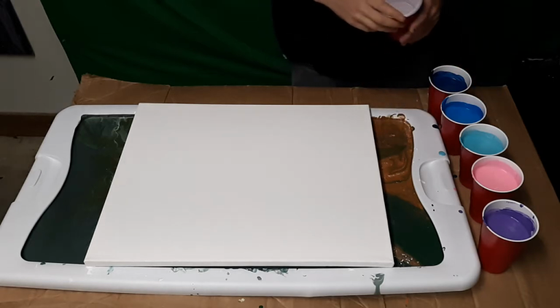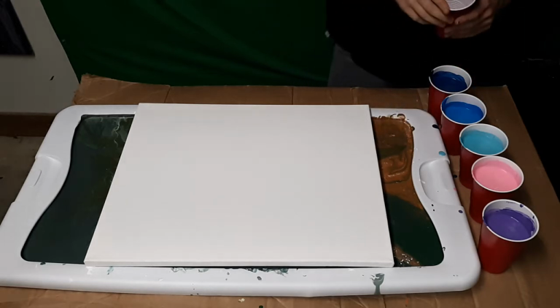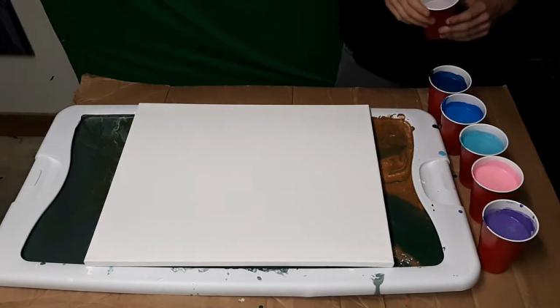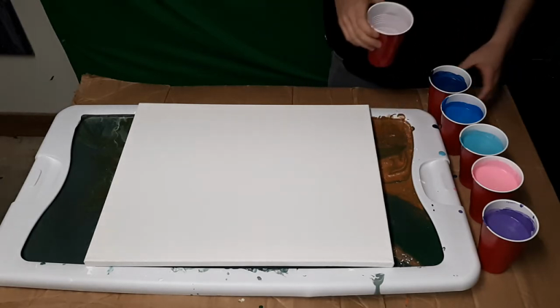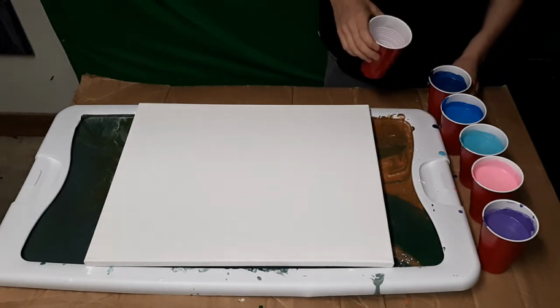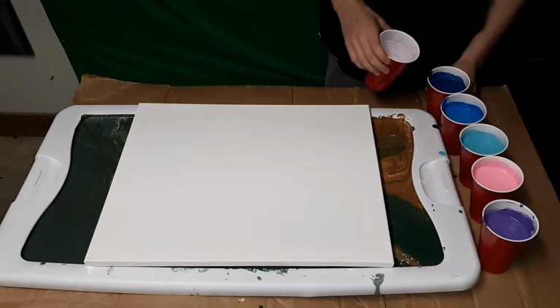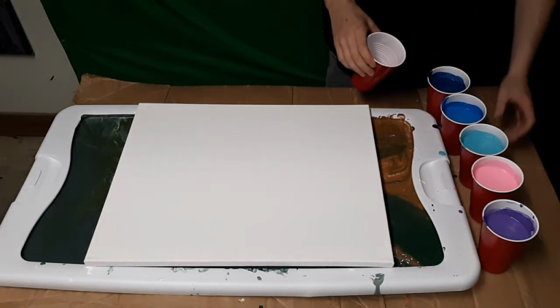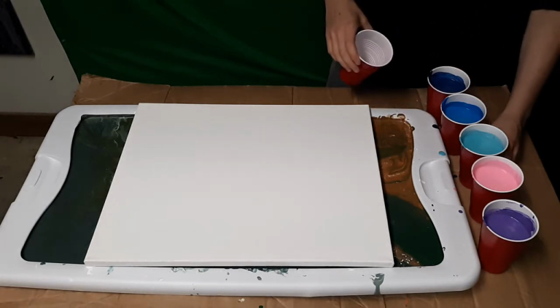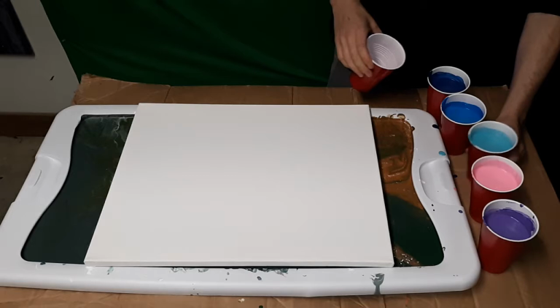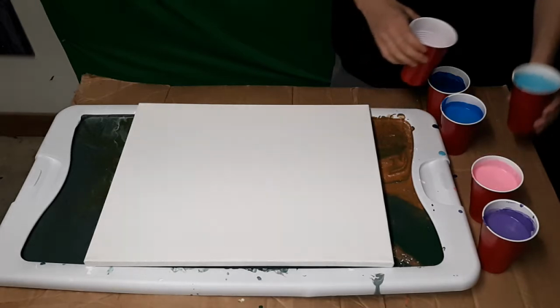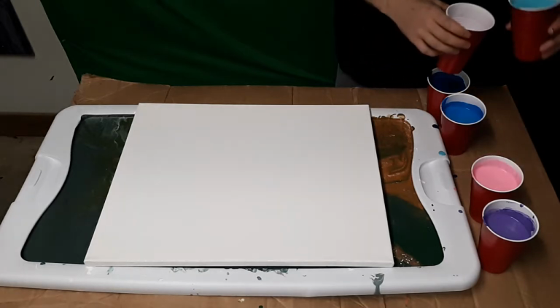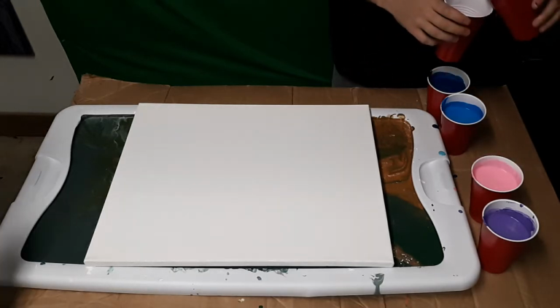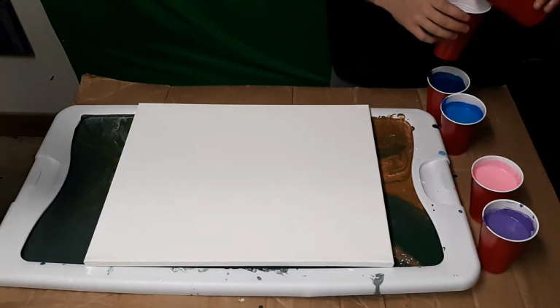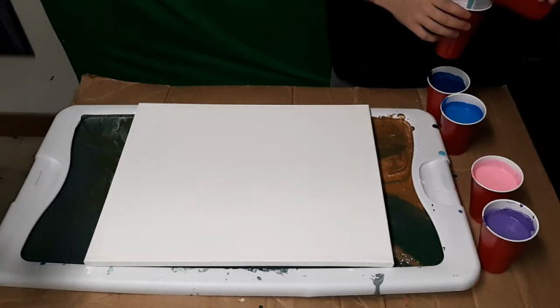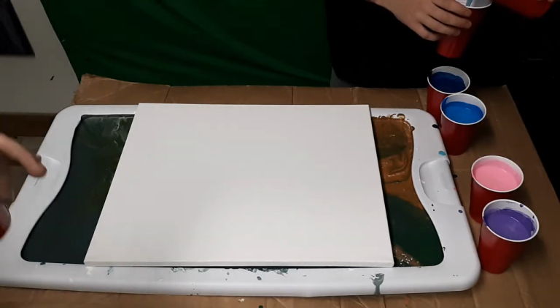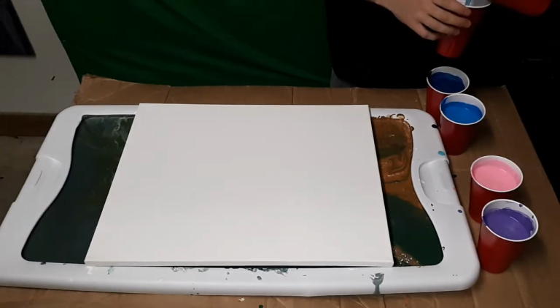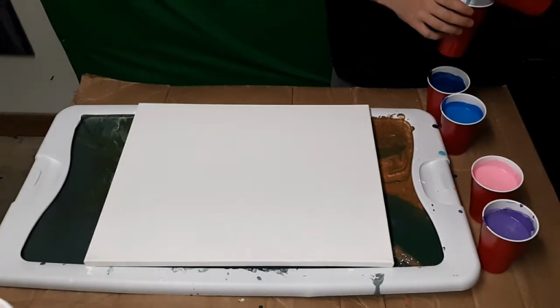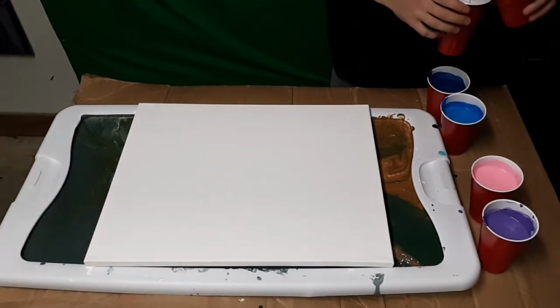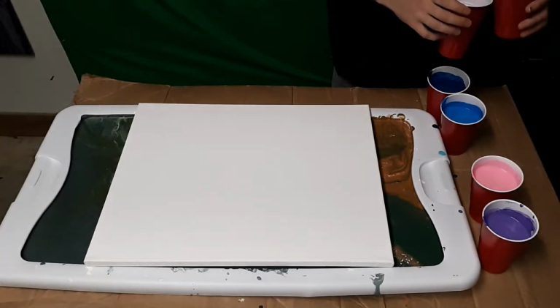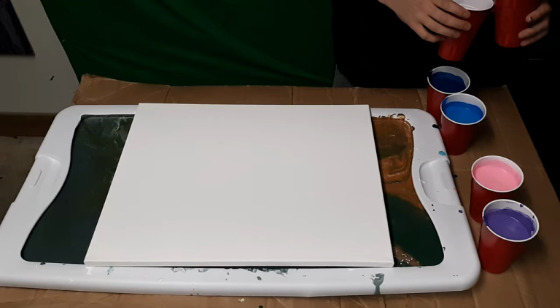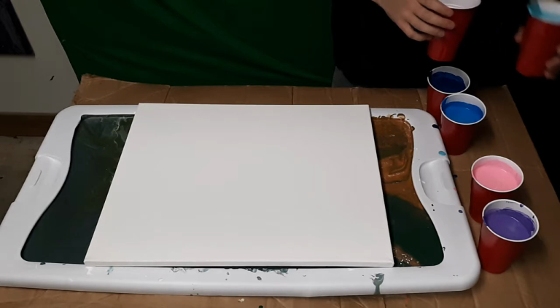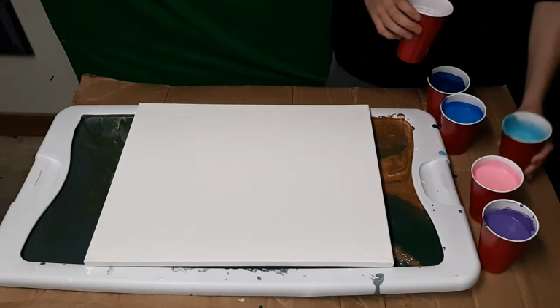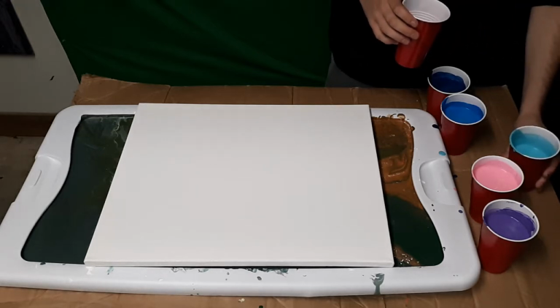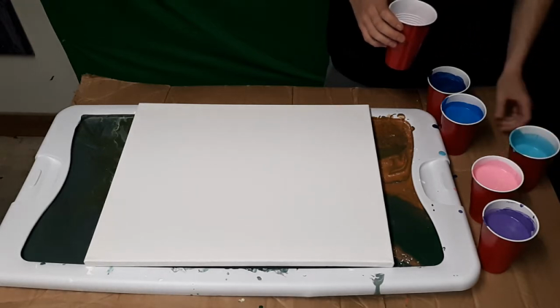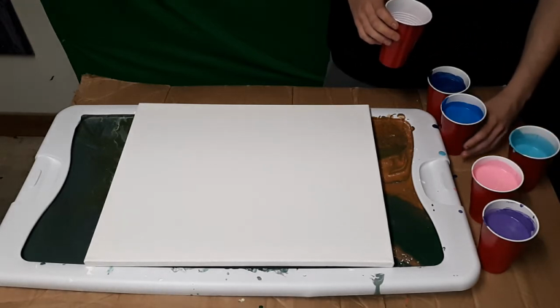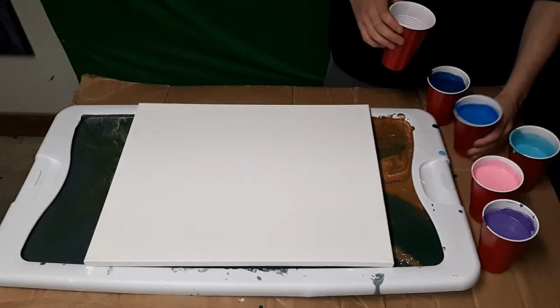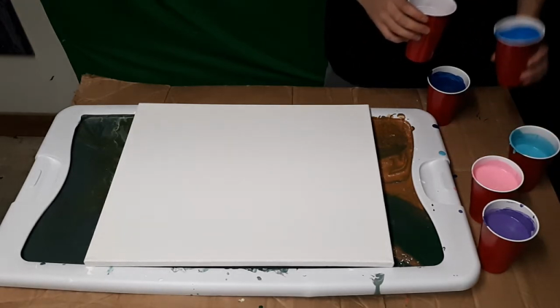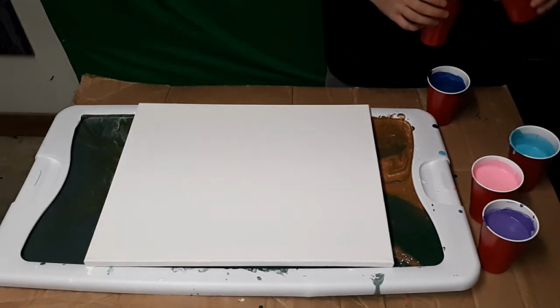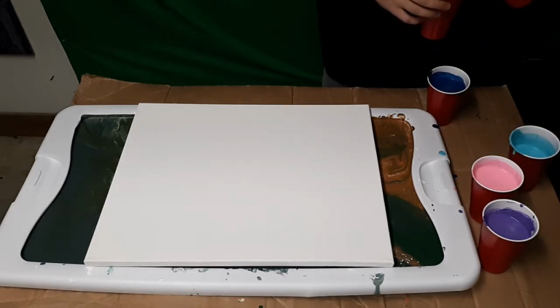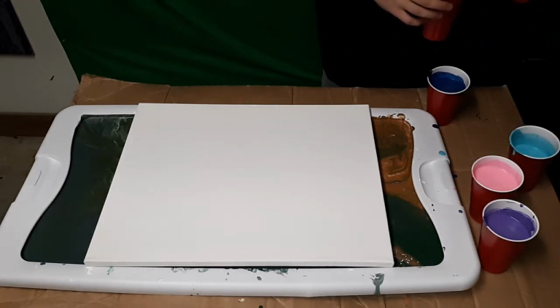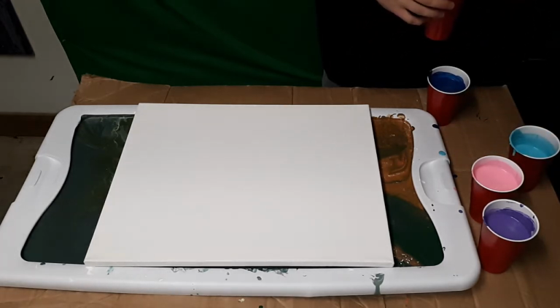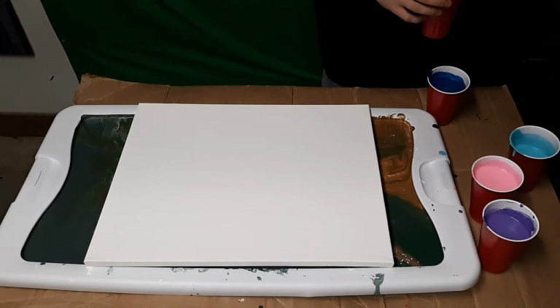And just so everybody knows, this is his first acrylic pour painting, everybody. He said he tried to get into it and I was like, maybe you should go watch the videos, learn different techniques. He said, you know what, I'm just going to wing it. So he's going to wing it, guys.